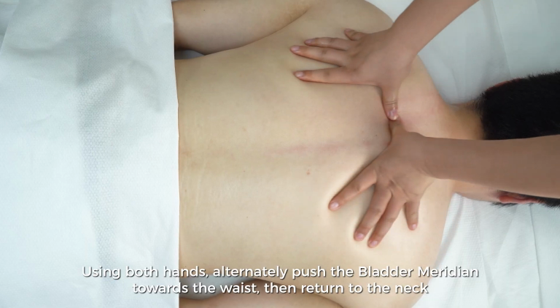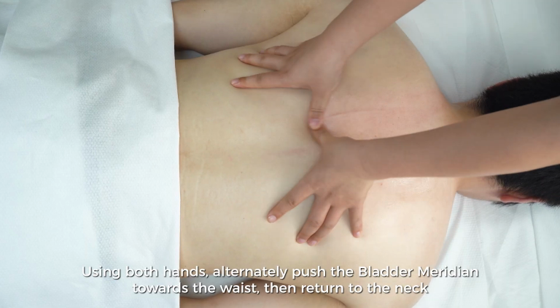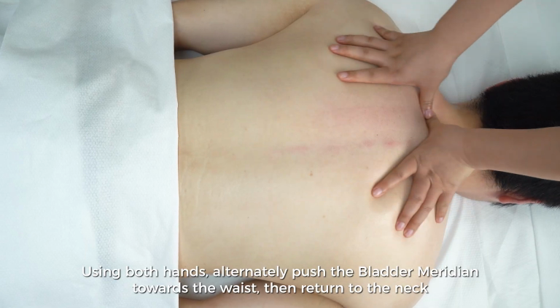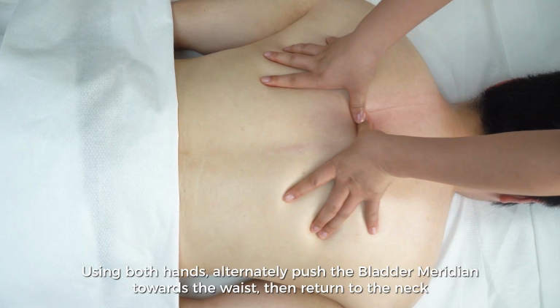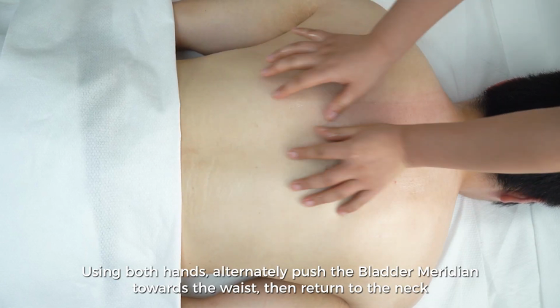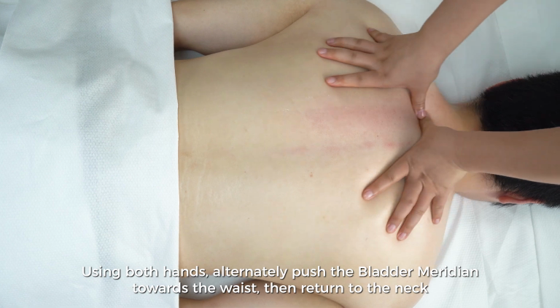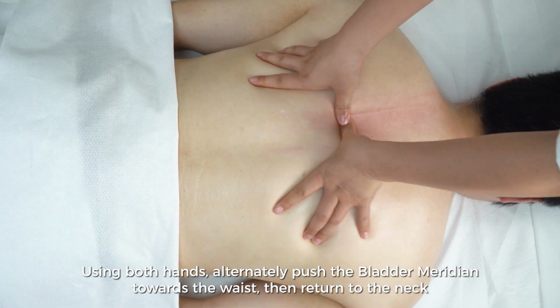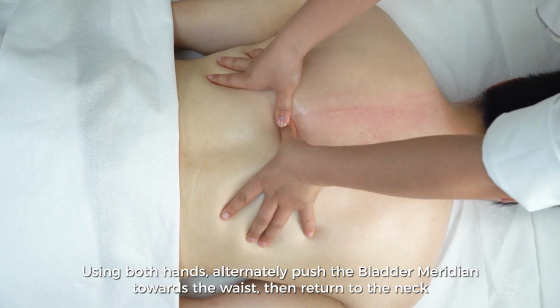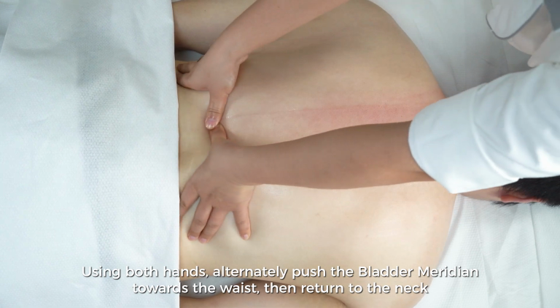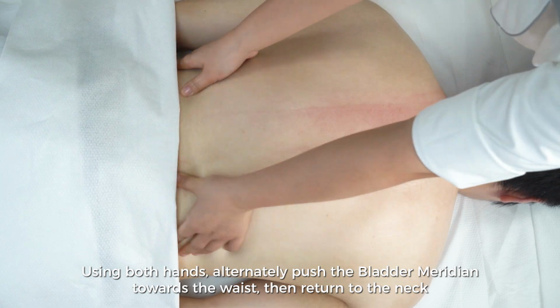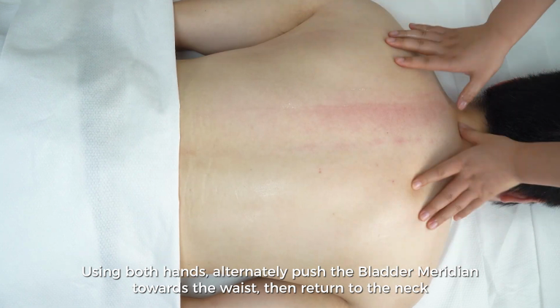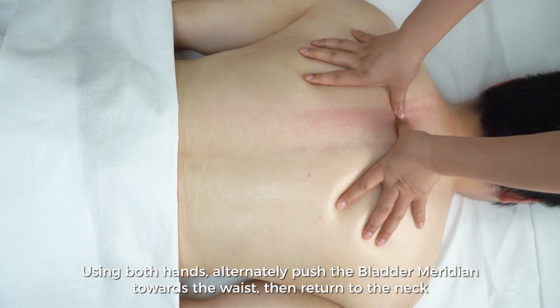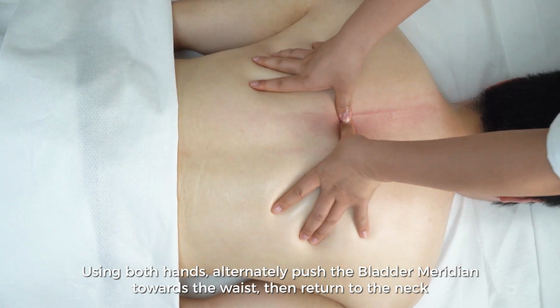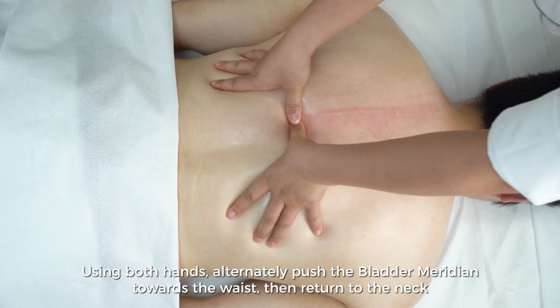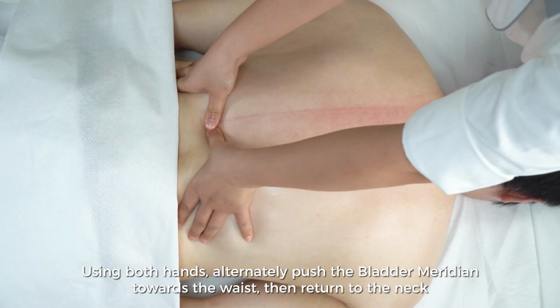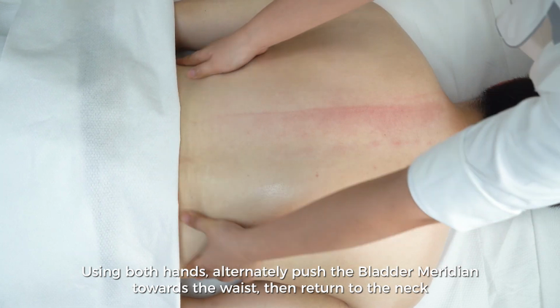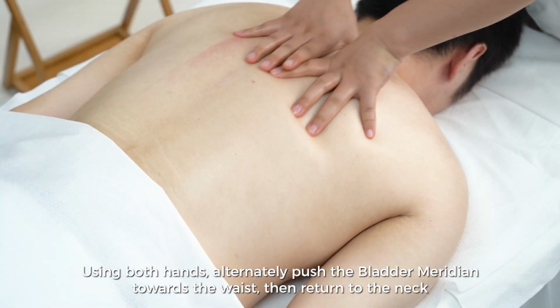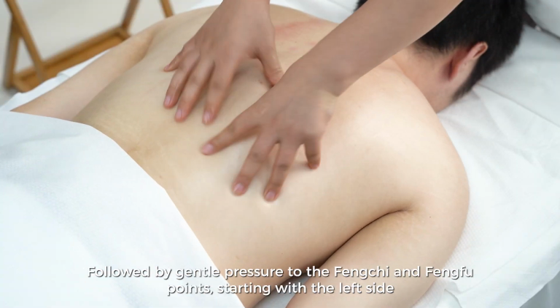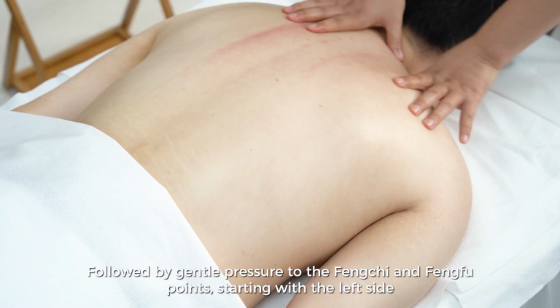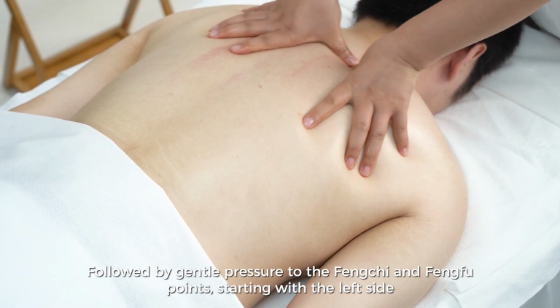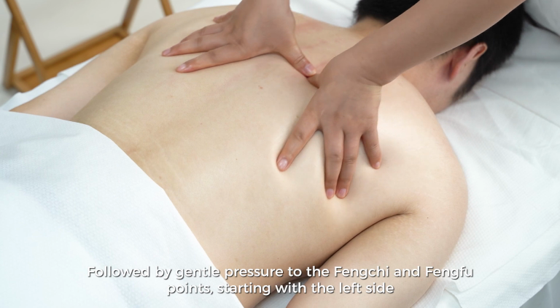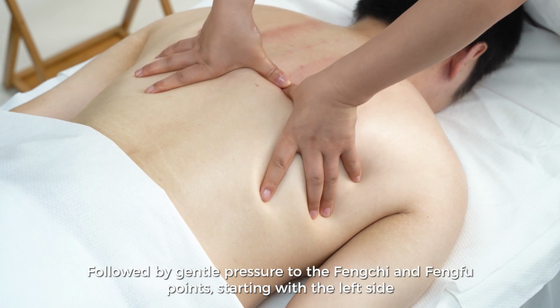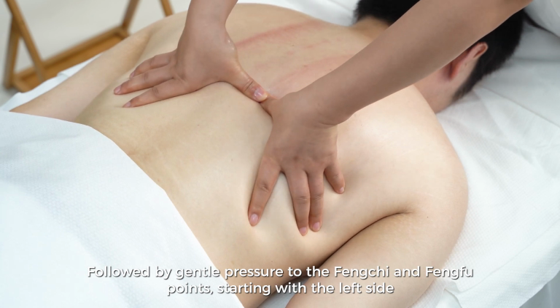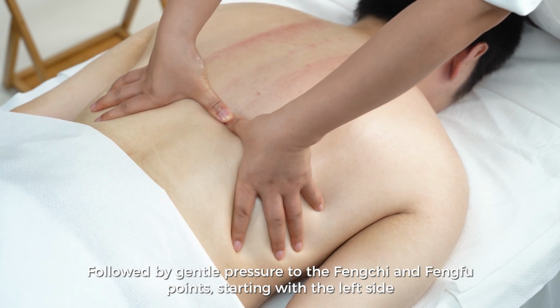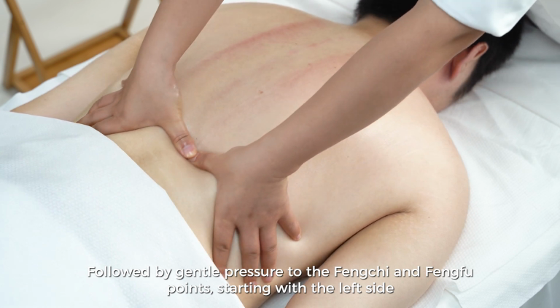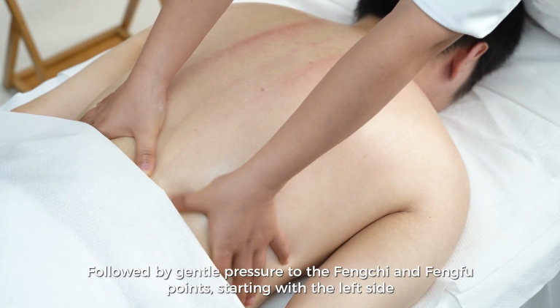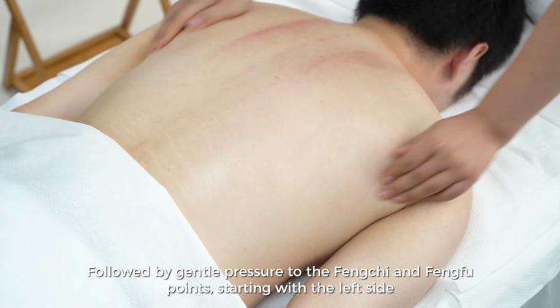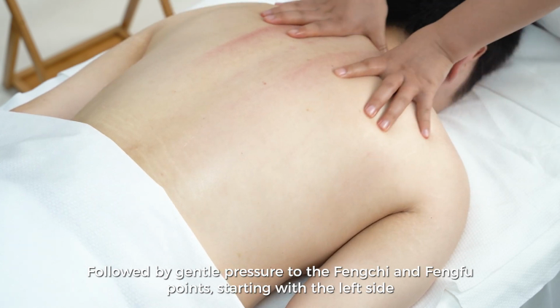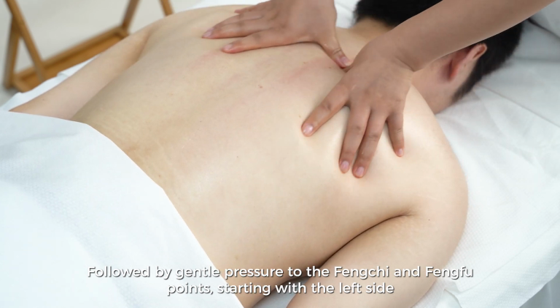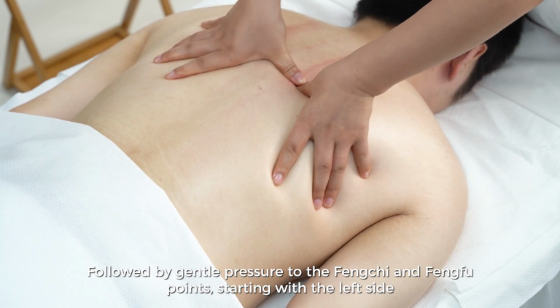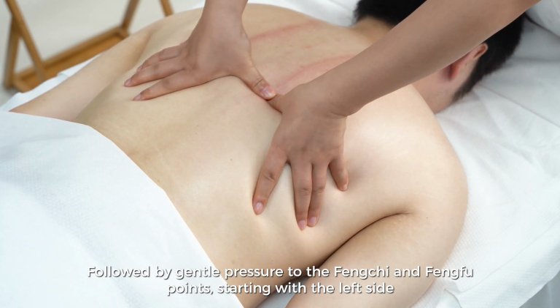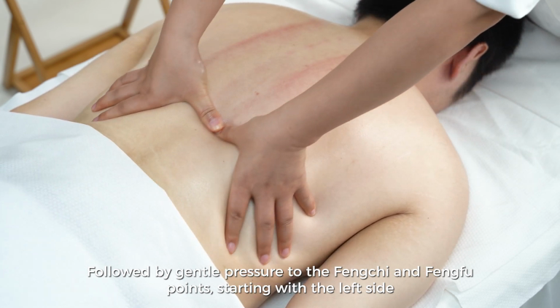Using both hands, alternately push the bladder meridian towards the waist, then return to the neck, followed by gentle pressure to the Feng Qi and Feng Fu points, starting with the left side.